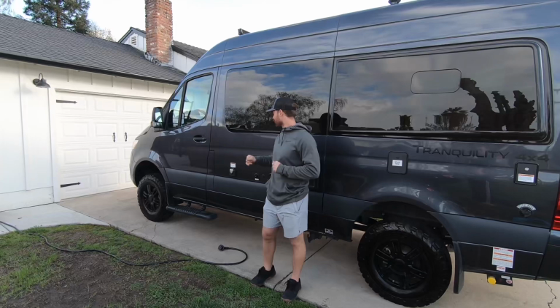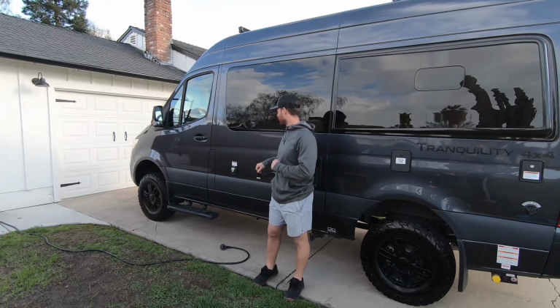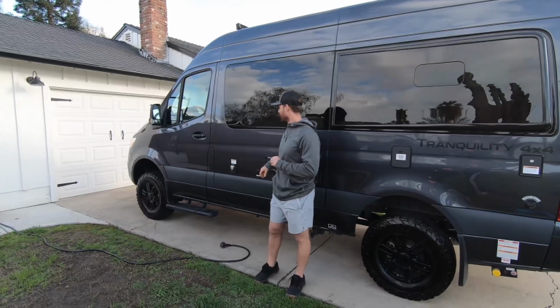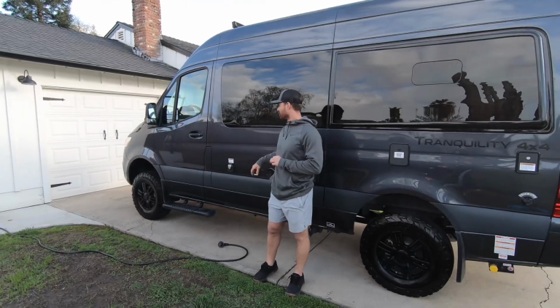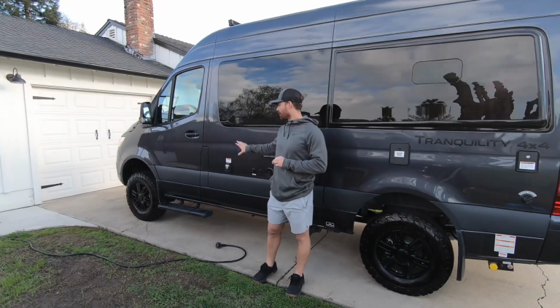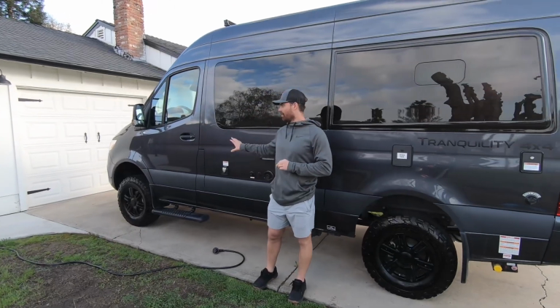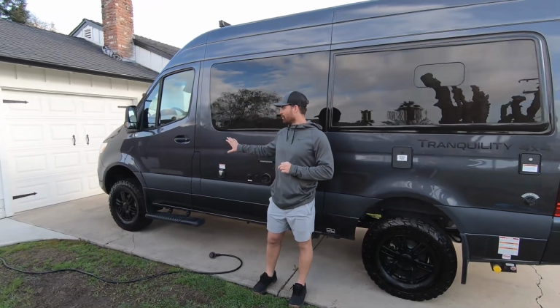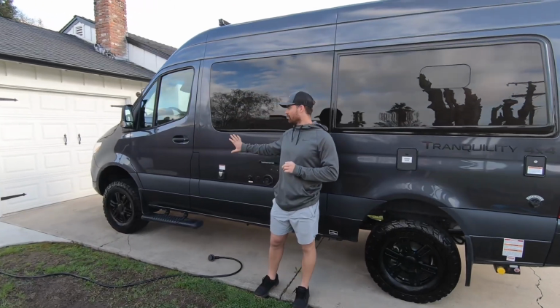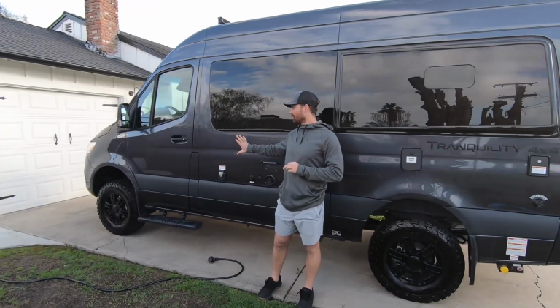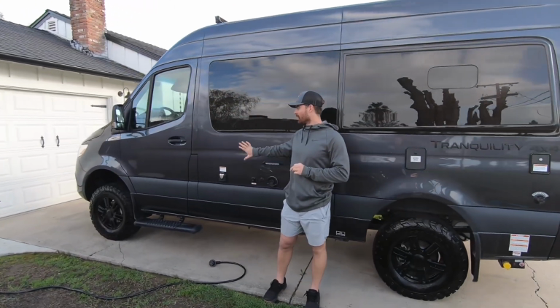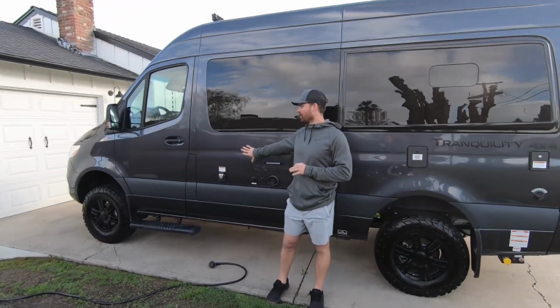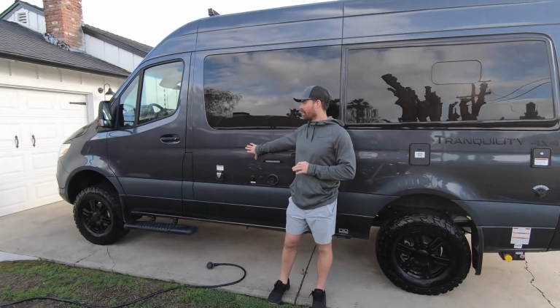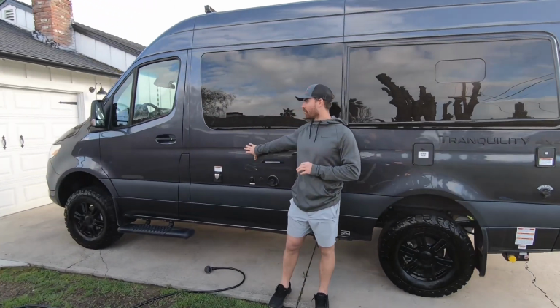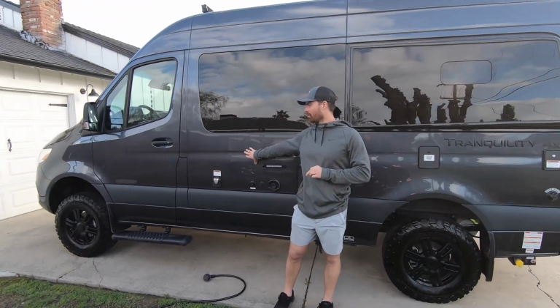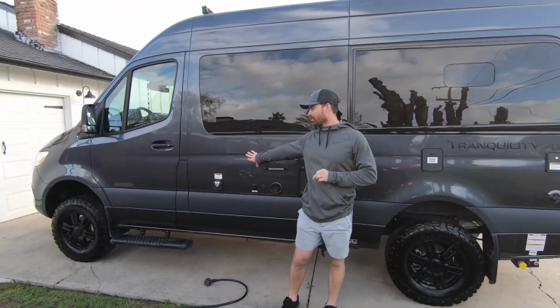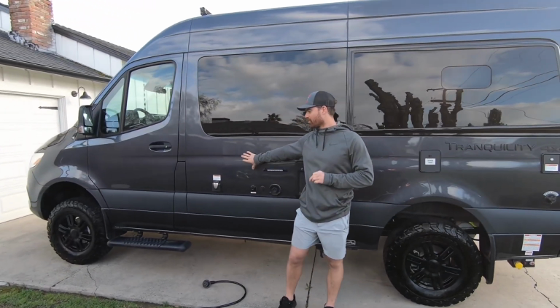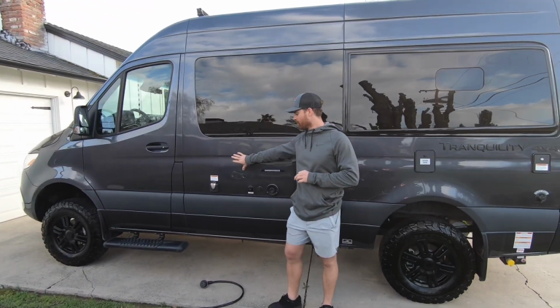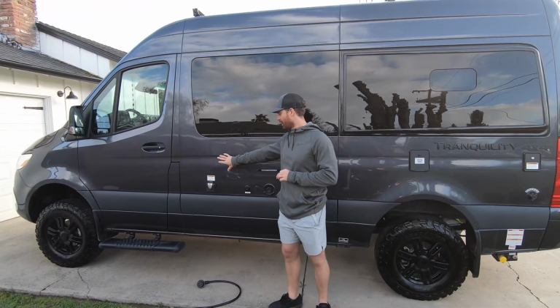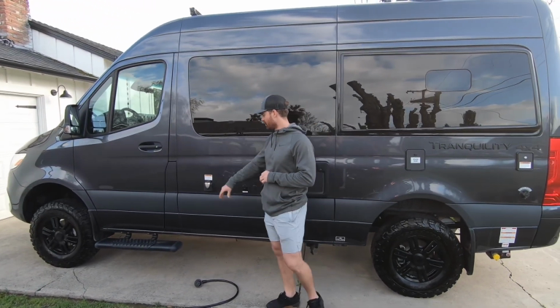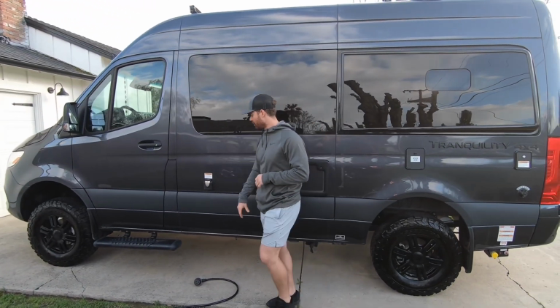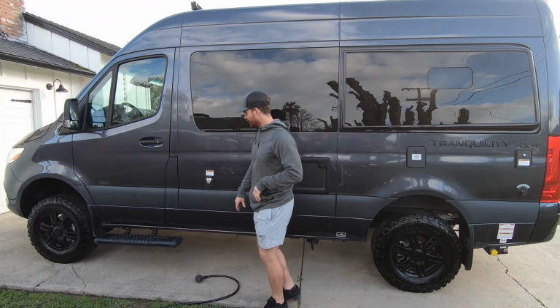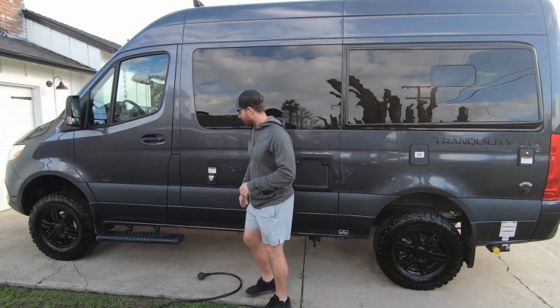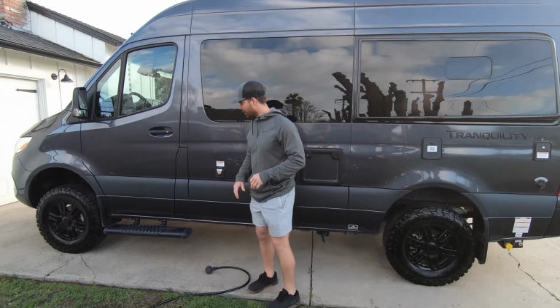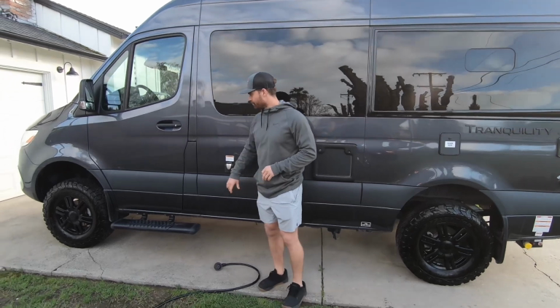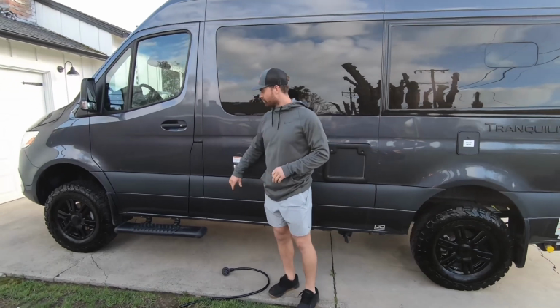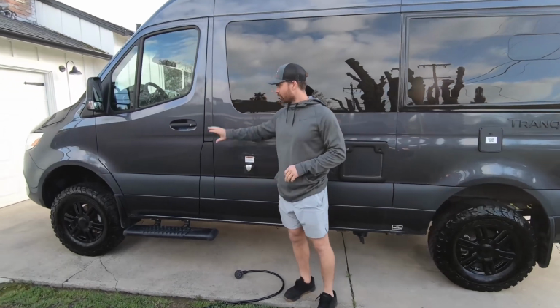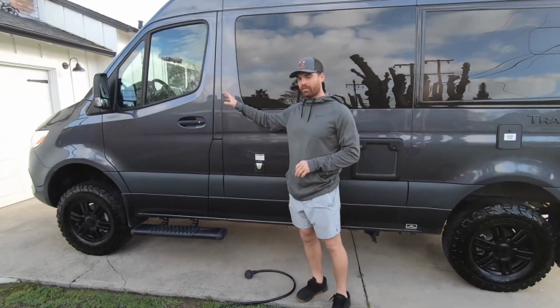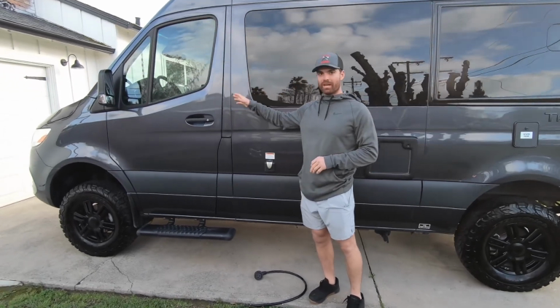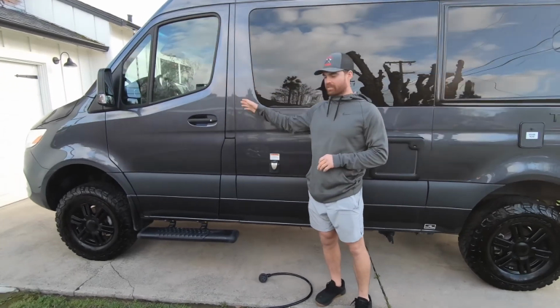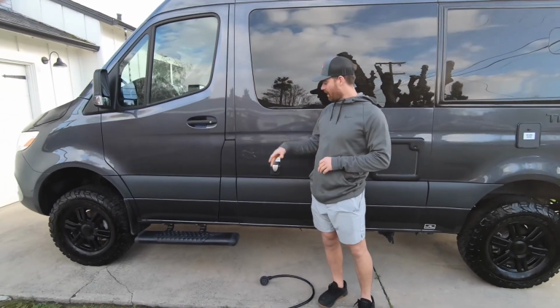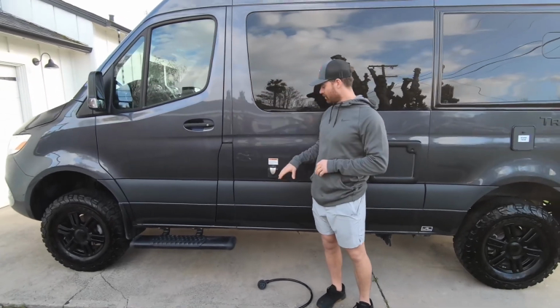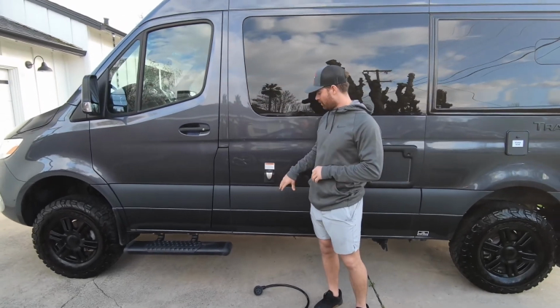Today we're looking at our 2023 Thor Tranquility 19L, starting on the driver's side.